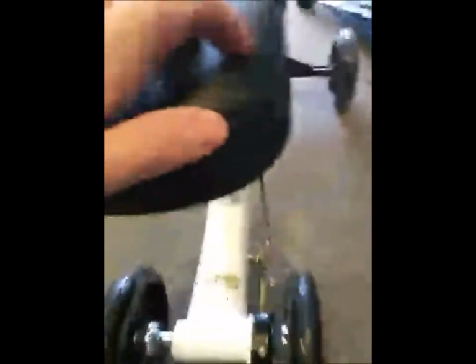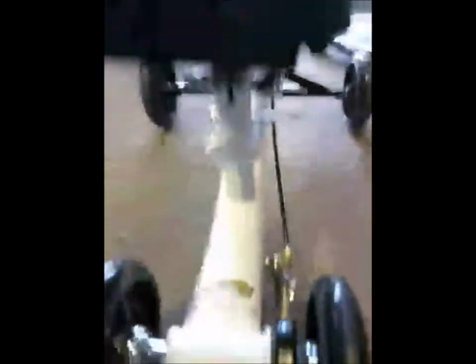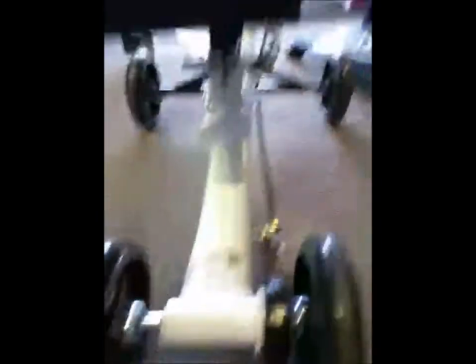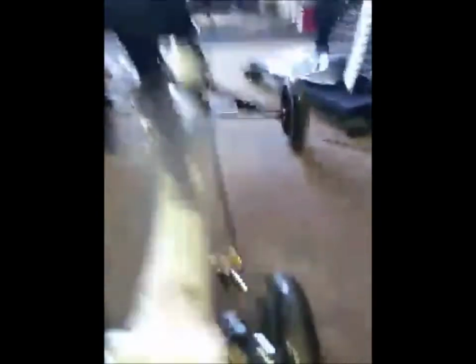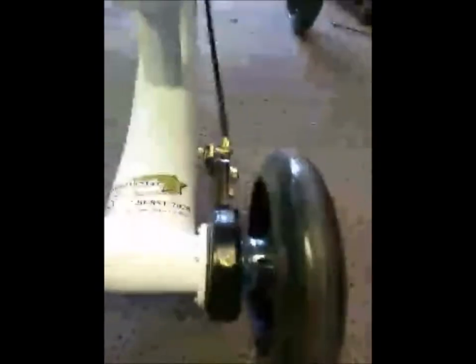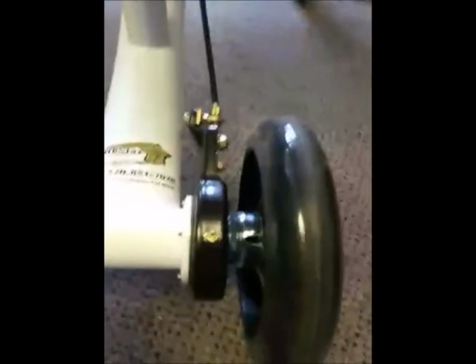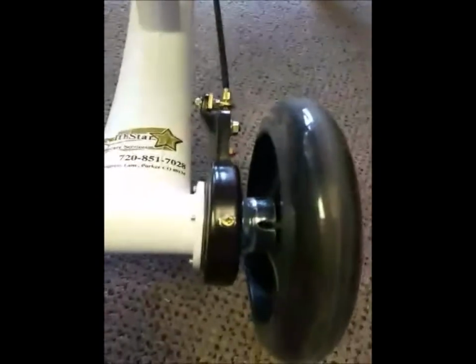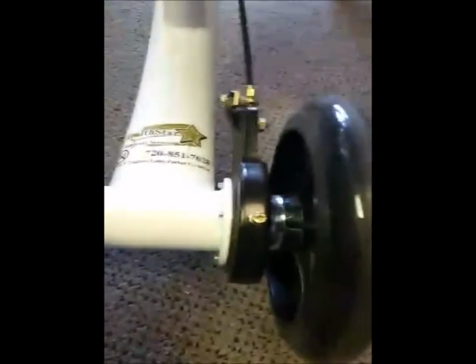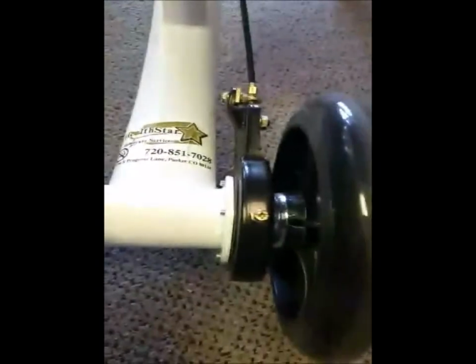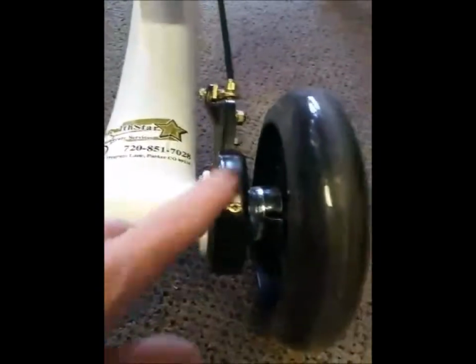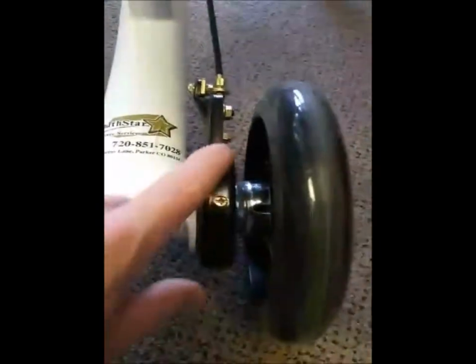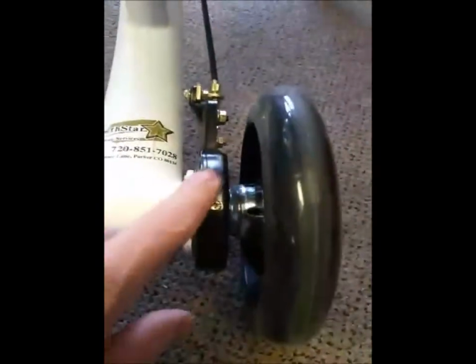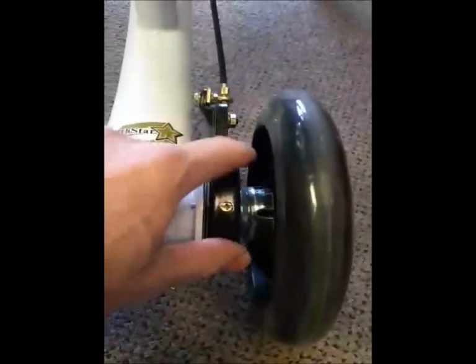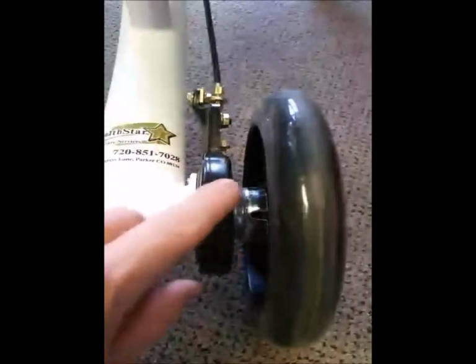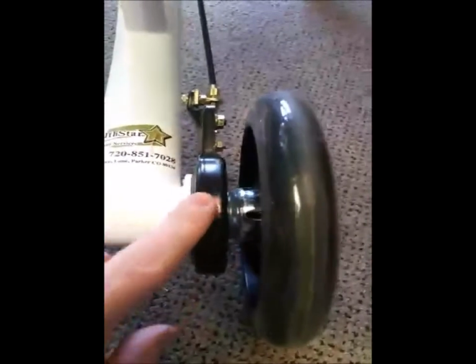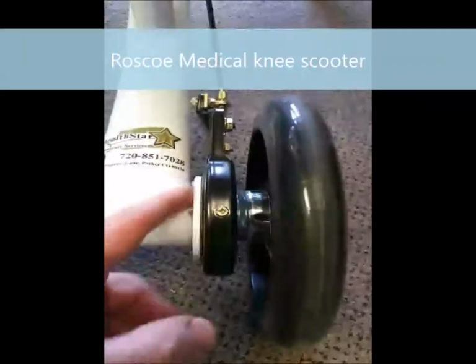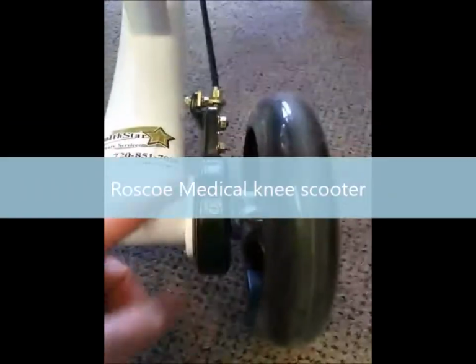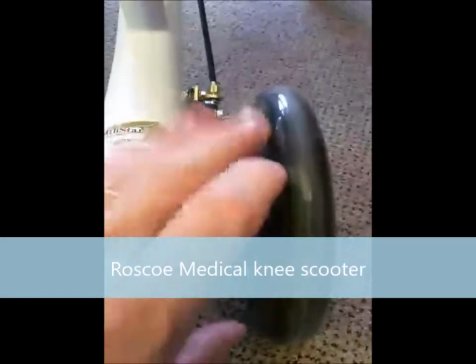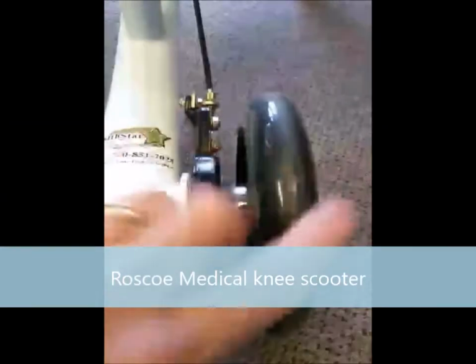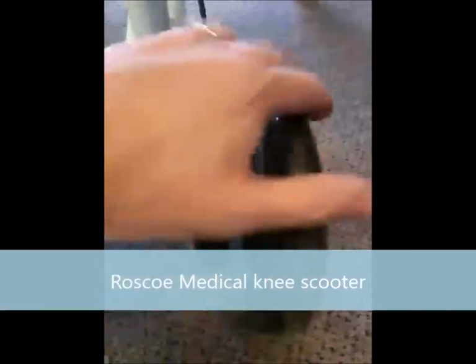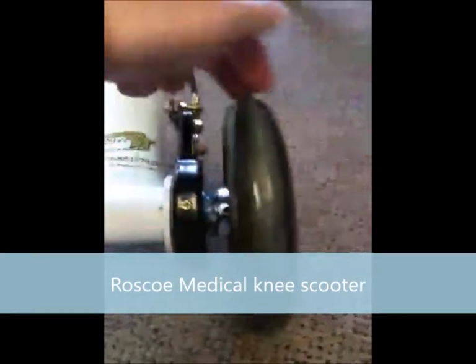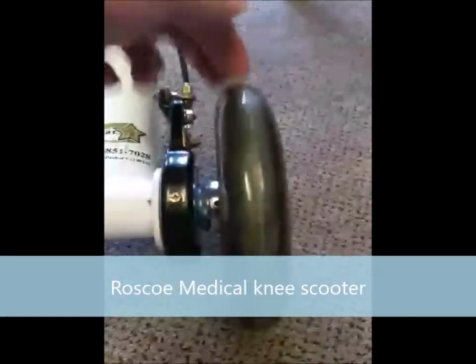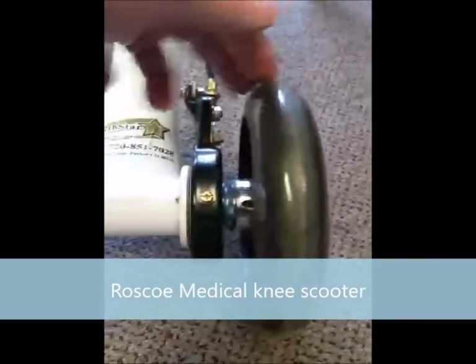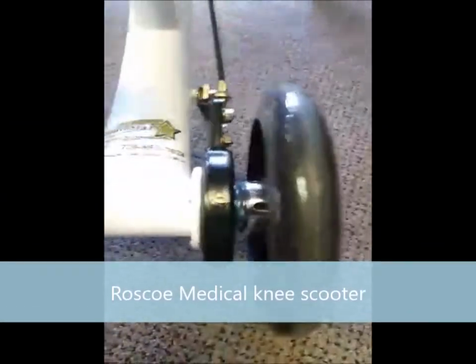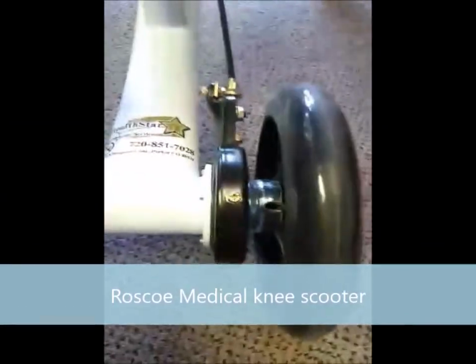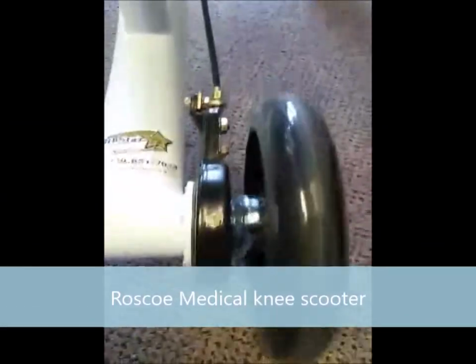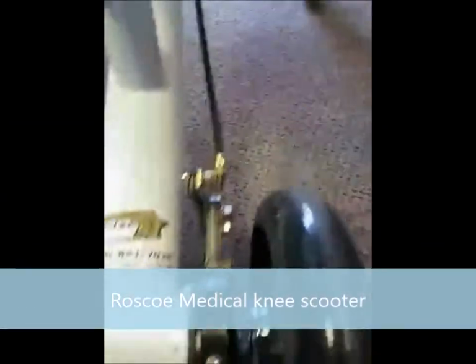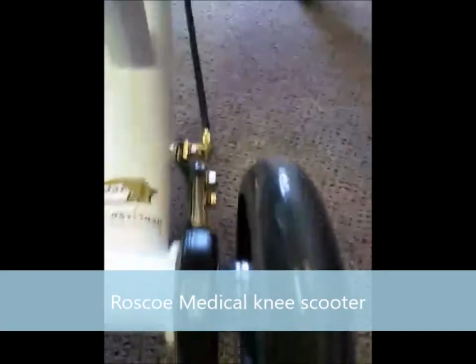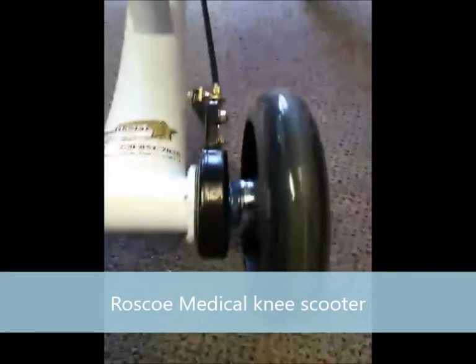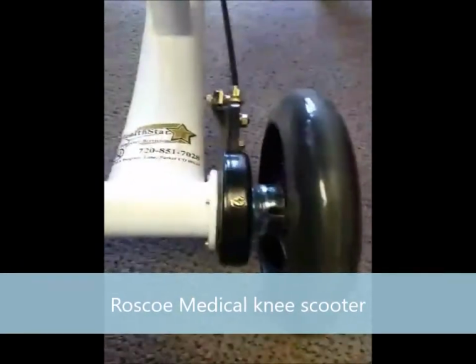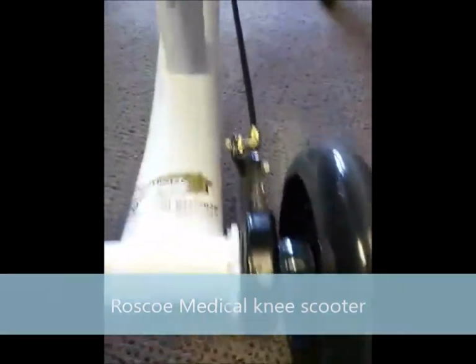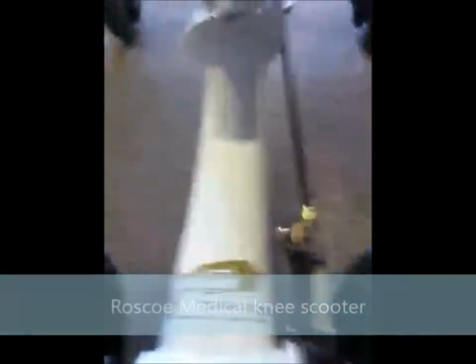The Roscoe knee scooters we use have disc brakes inside here, which are better than the ones that press against the wheel — because if the wheels get wet, those won't stop.